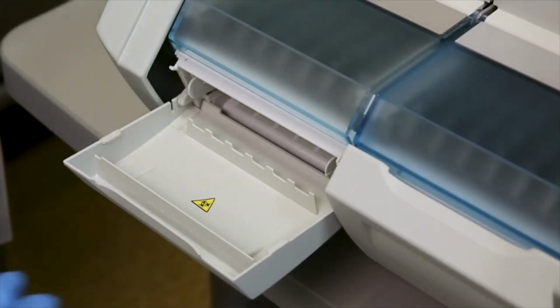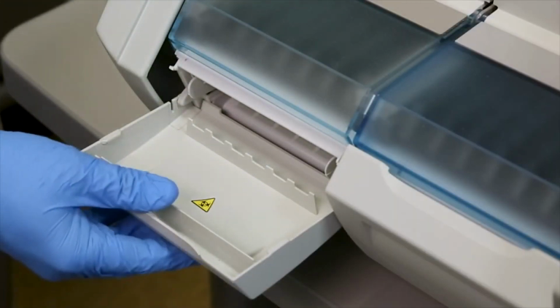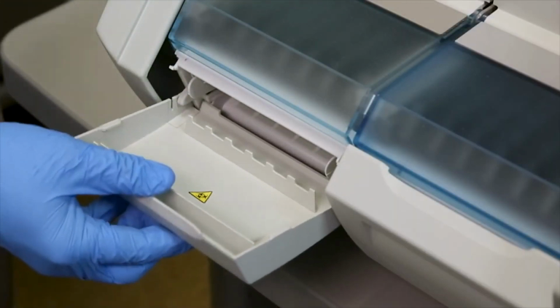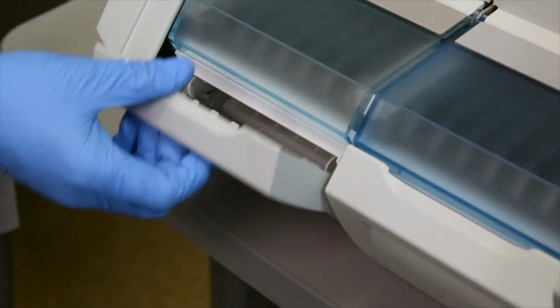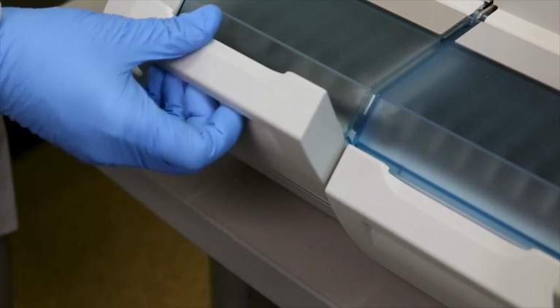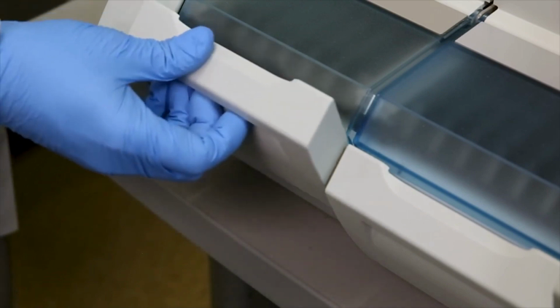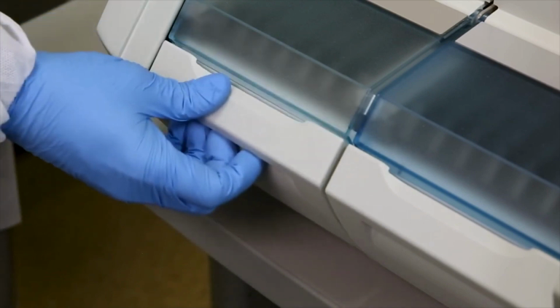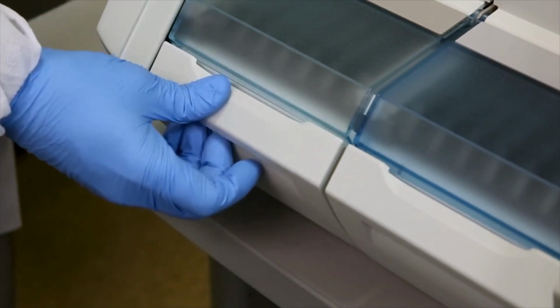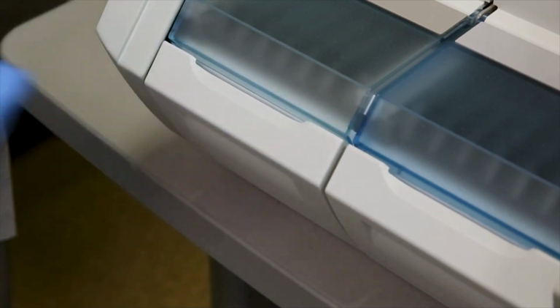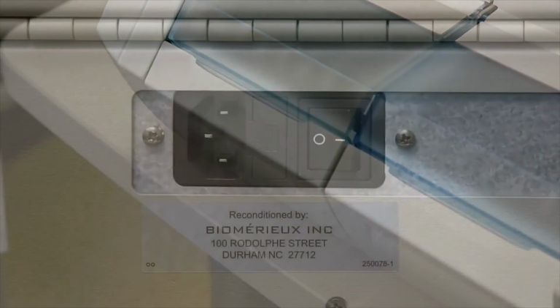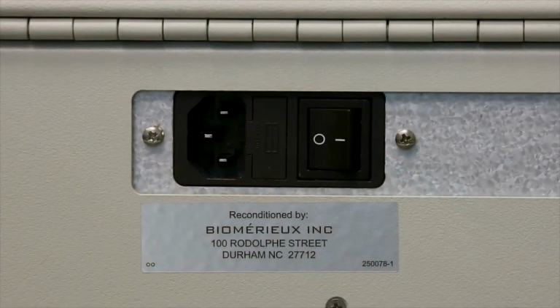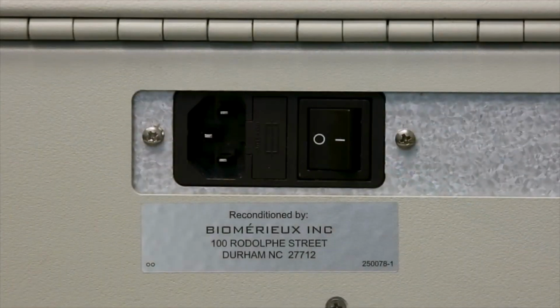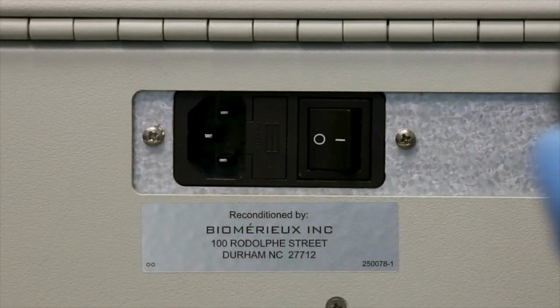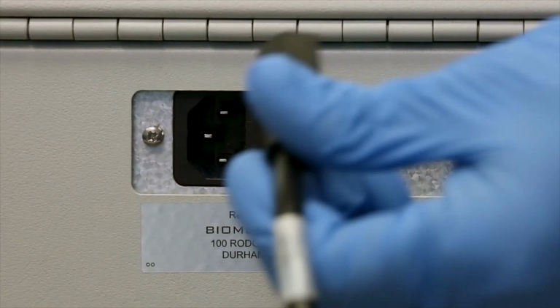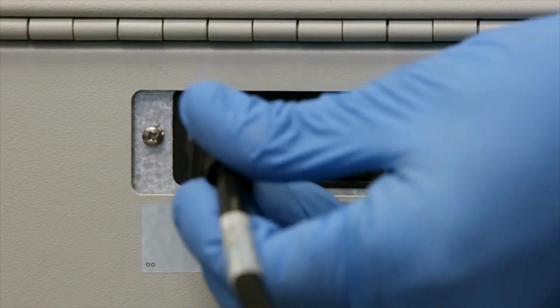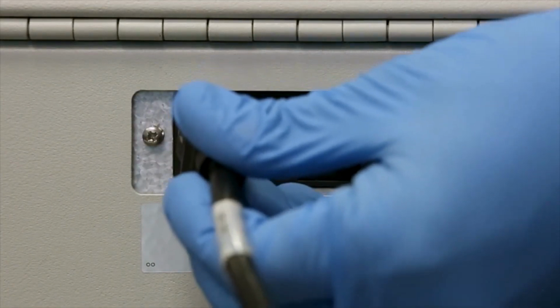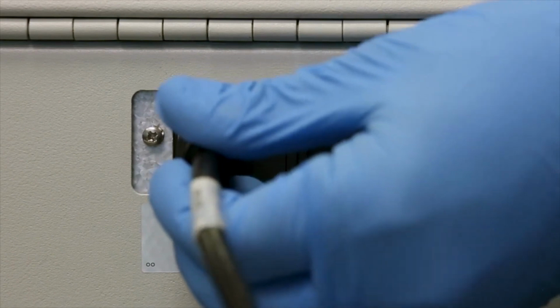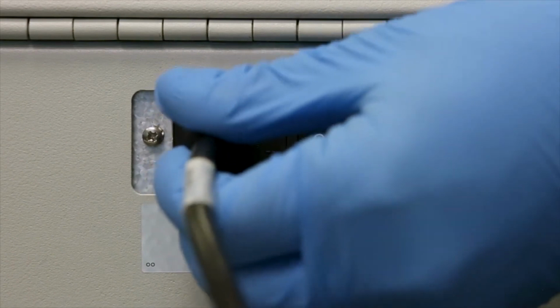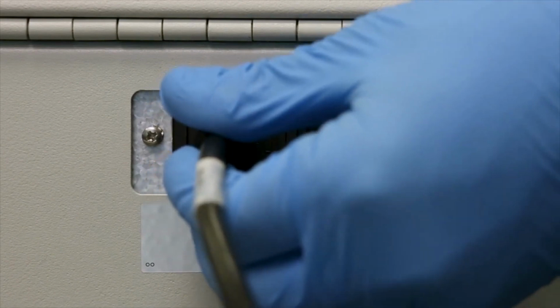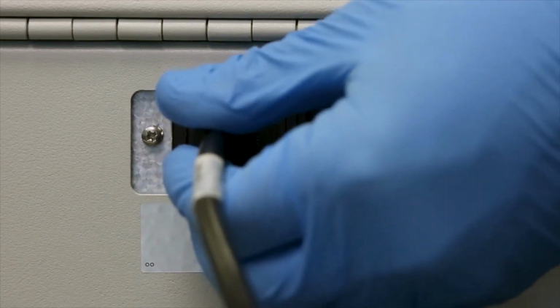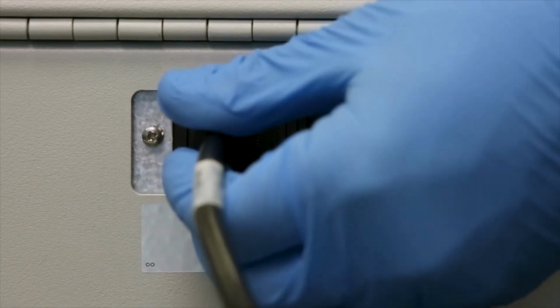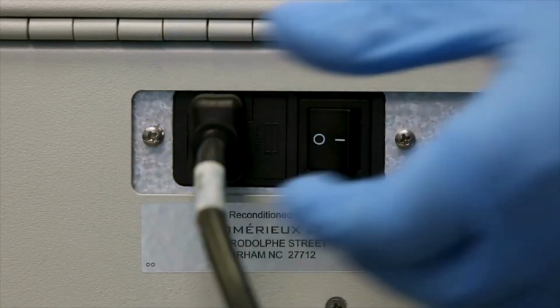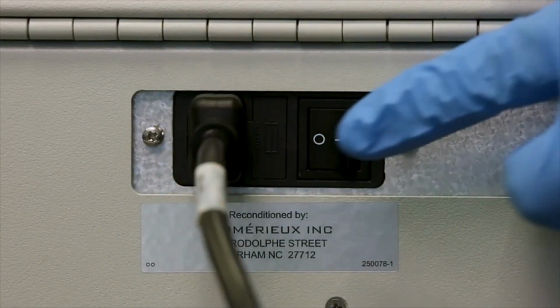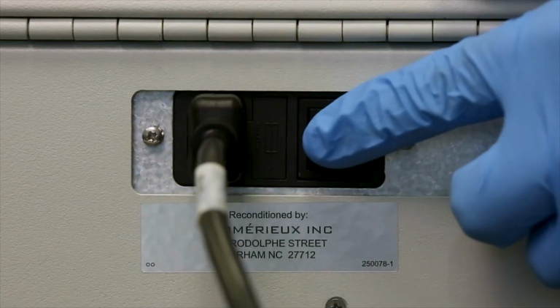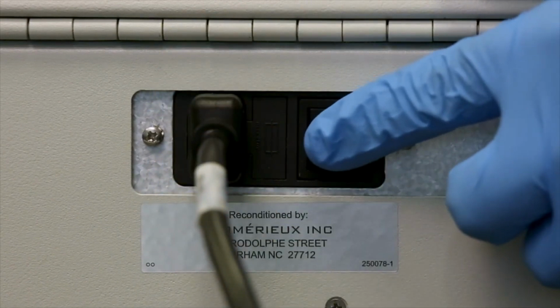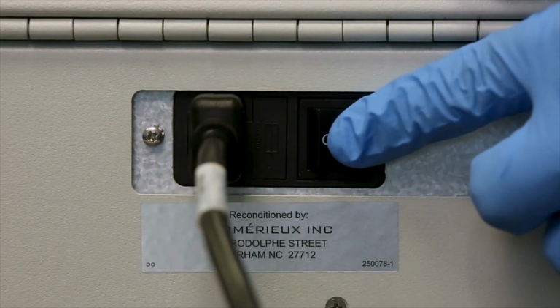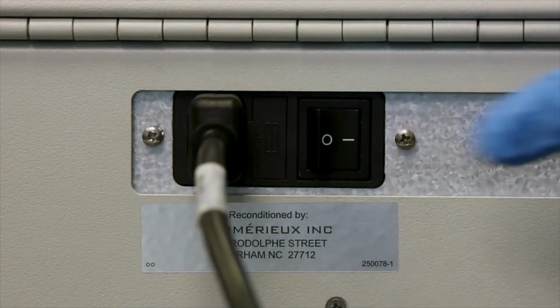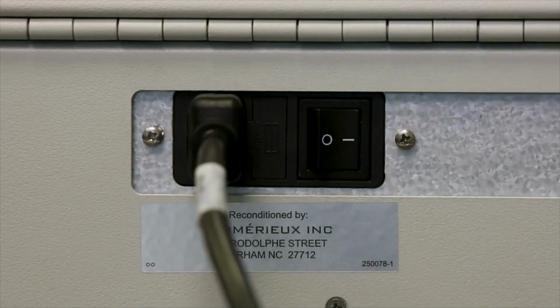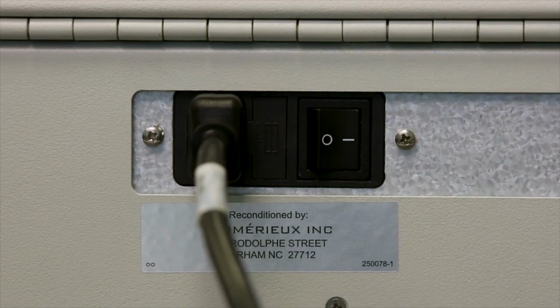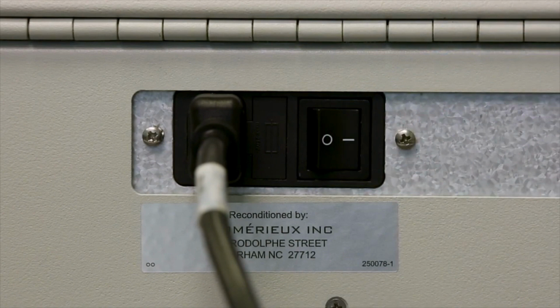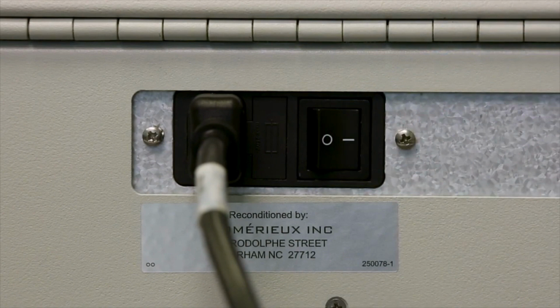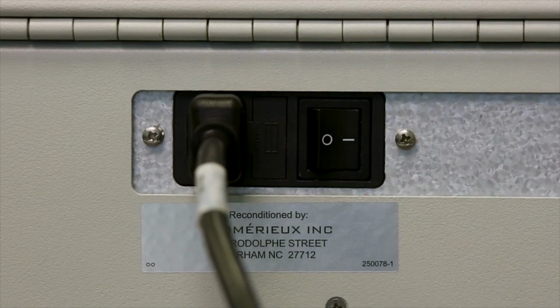If no other maintenance tasks need to be performed, reconnect the analyzer power cord and switch on the analyzer. Follow the procedure to start the ViDIS analyzer and software. The strip trays will move back into place automatically as the system starts up.